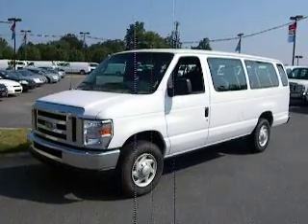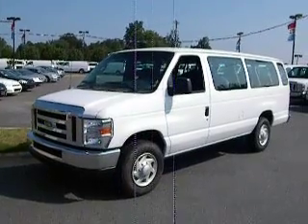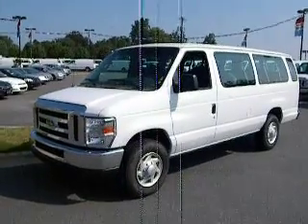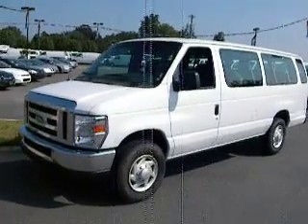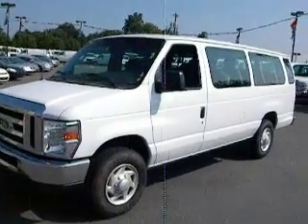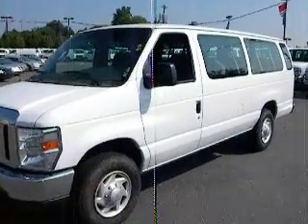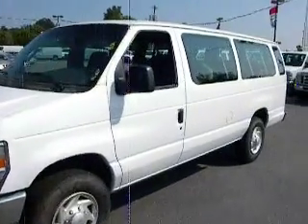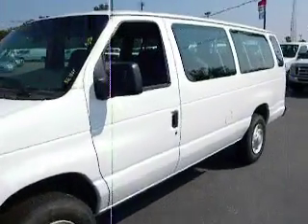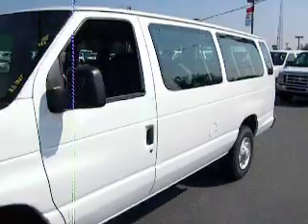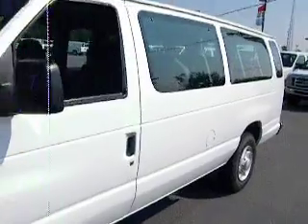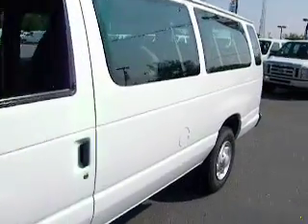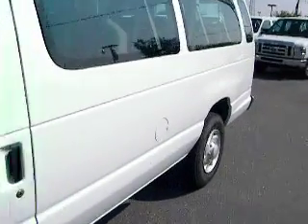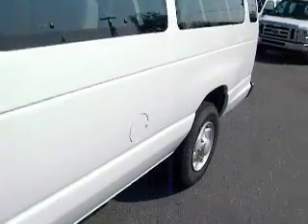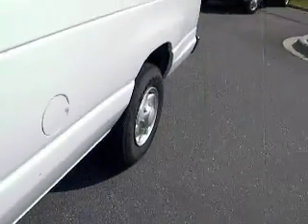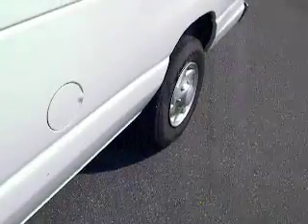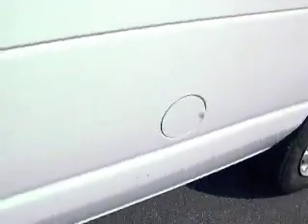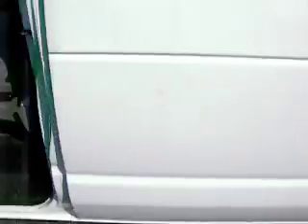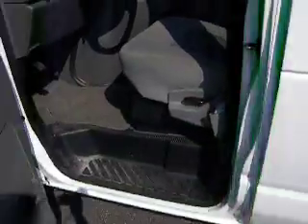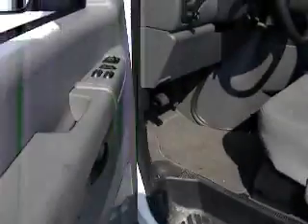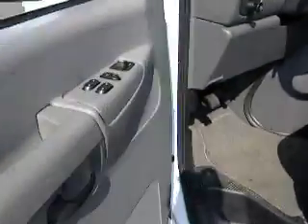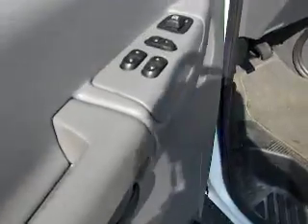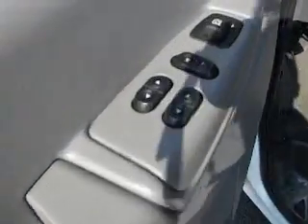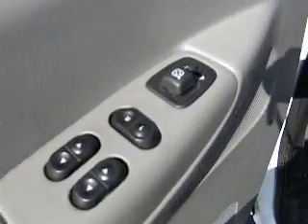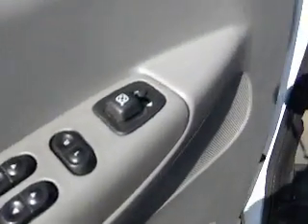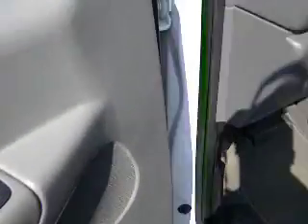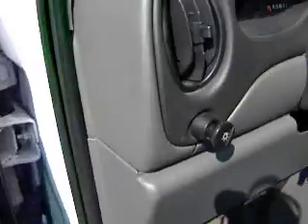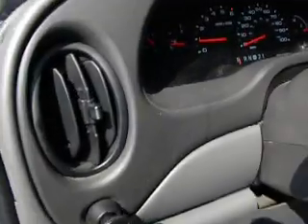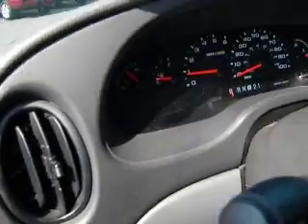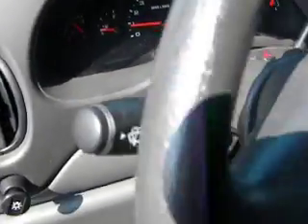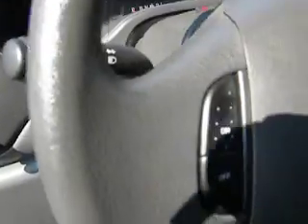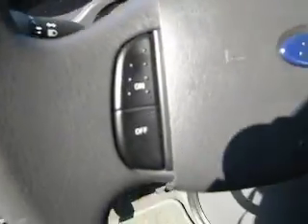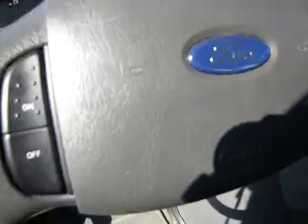This is a 2008 Ford F-350 passenger van, XLT edition — beautiful van. Power controls here for doors, locks, and windows. 46,000 miles, super clean.